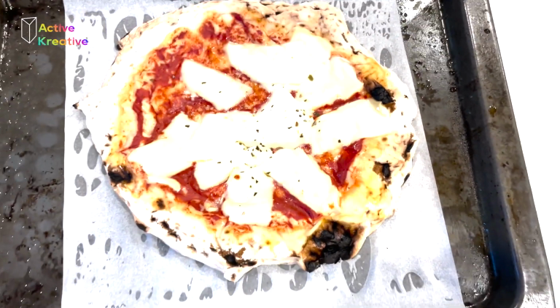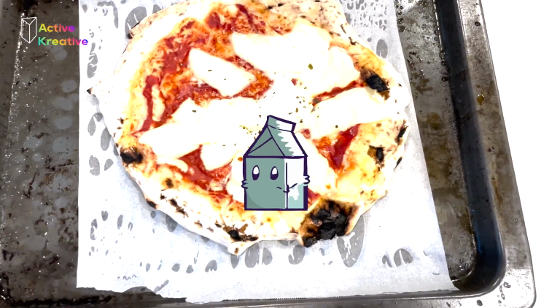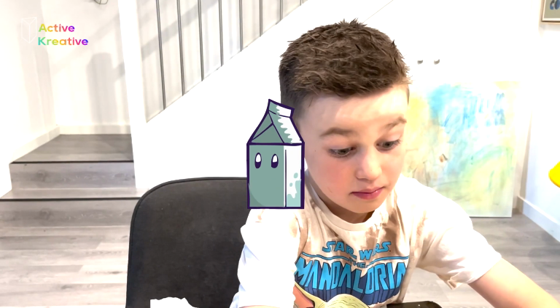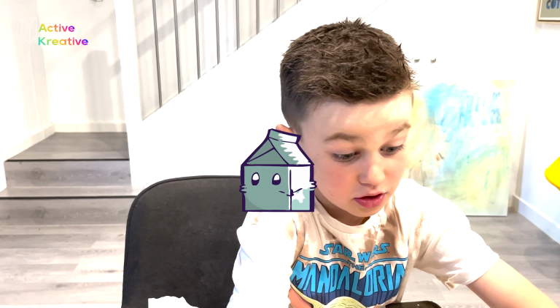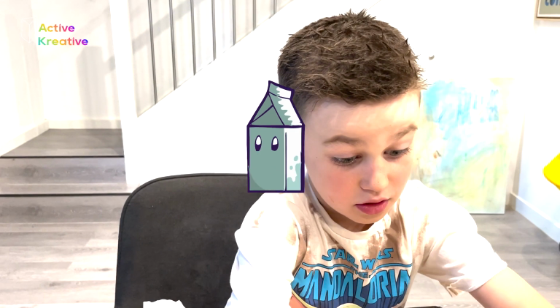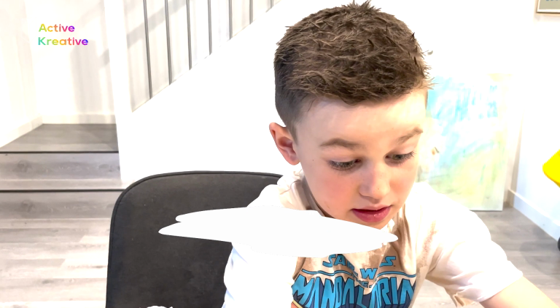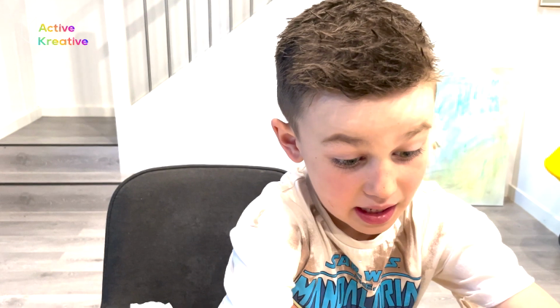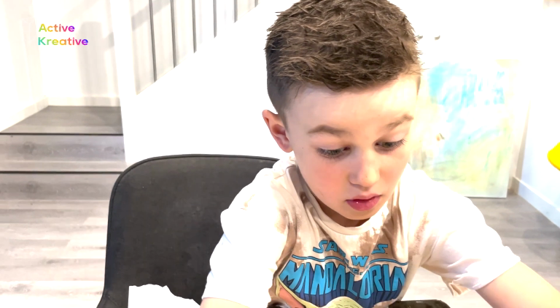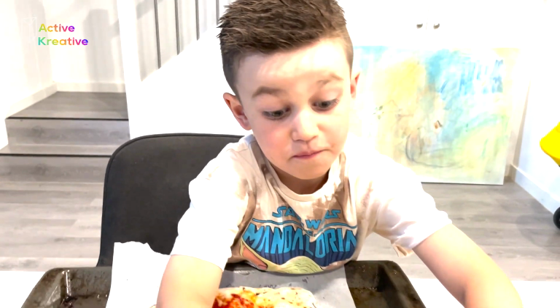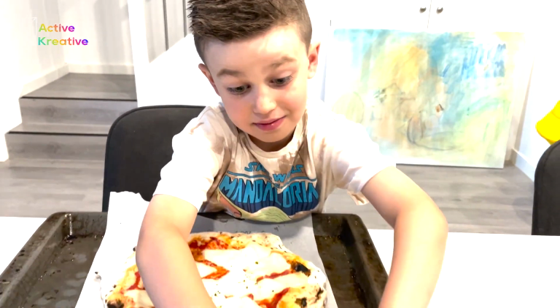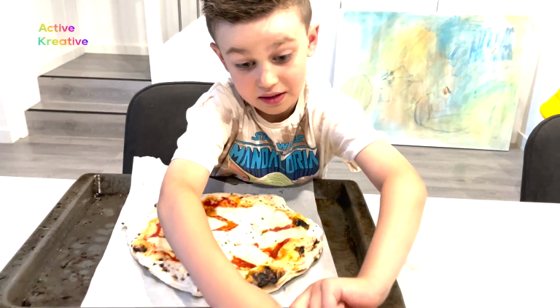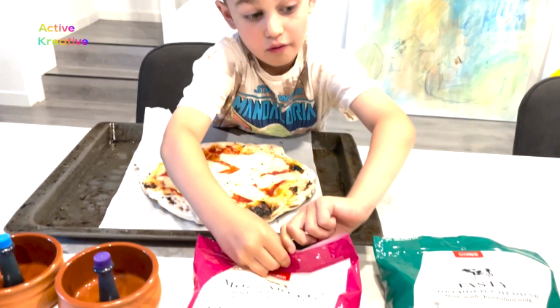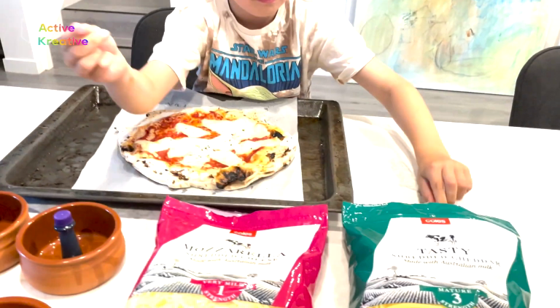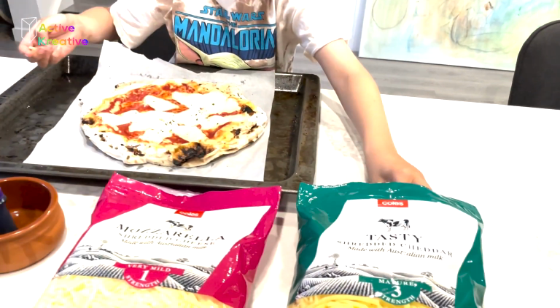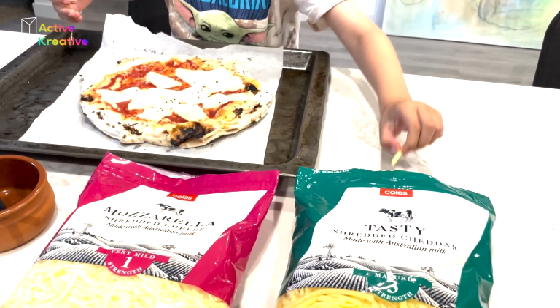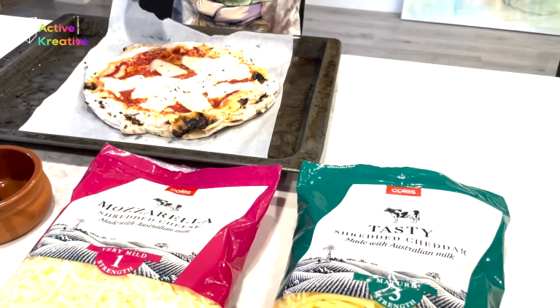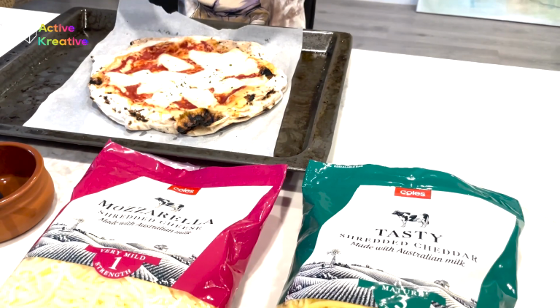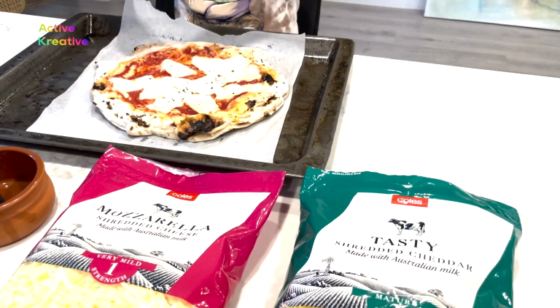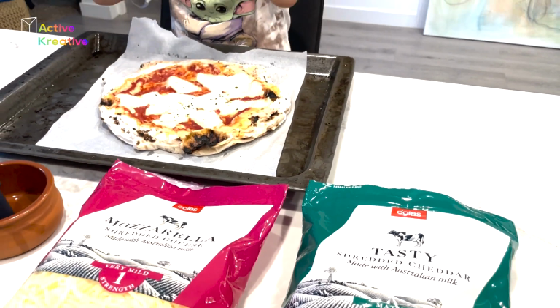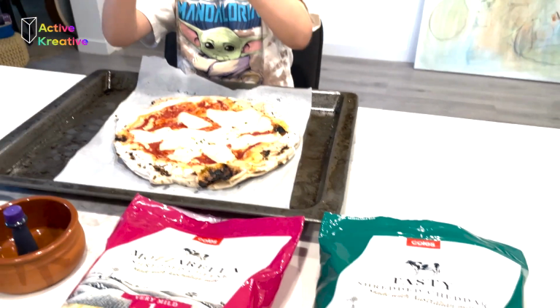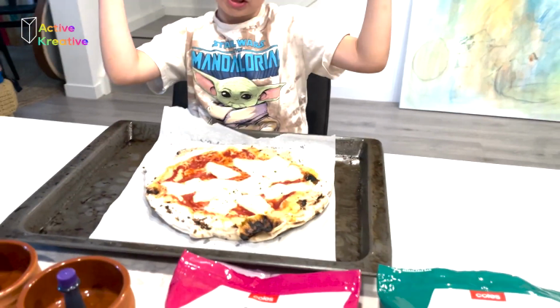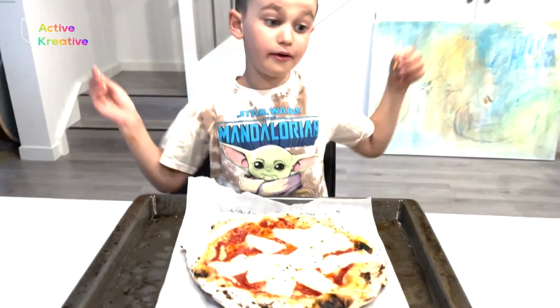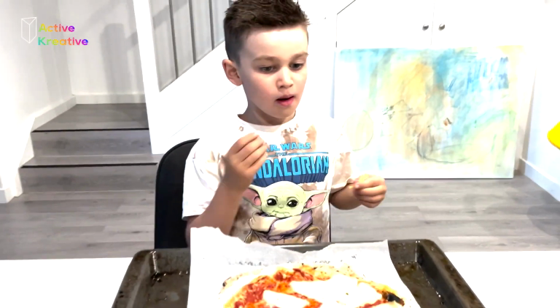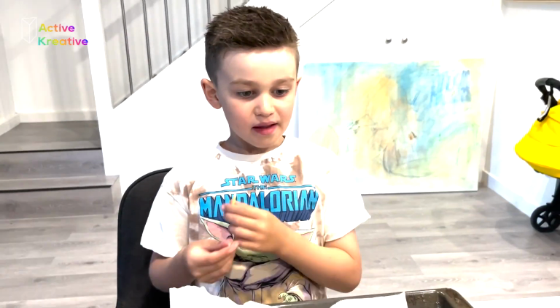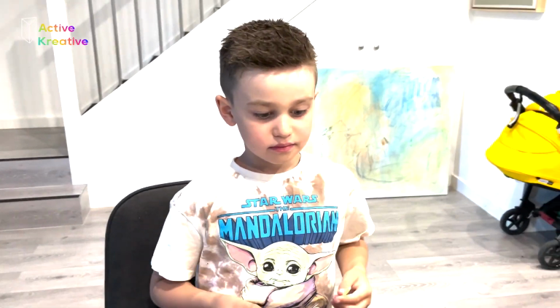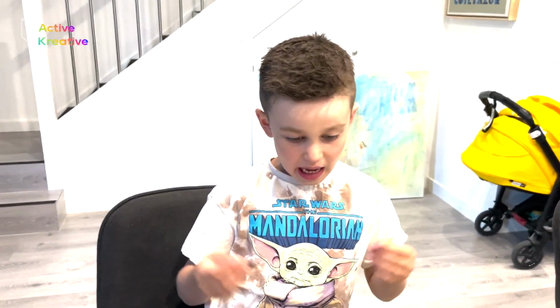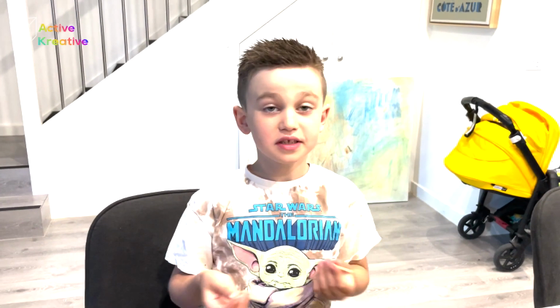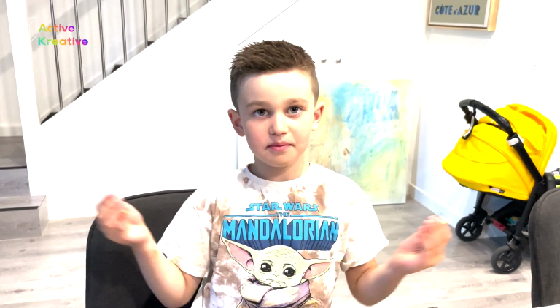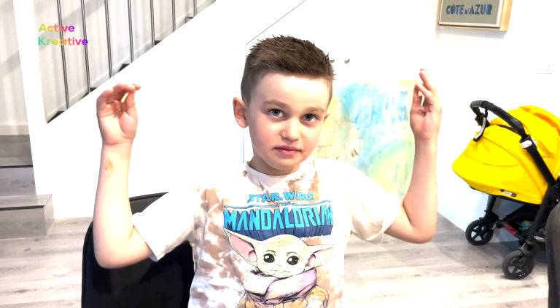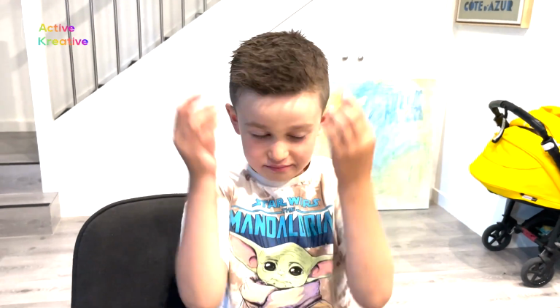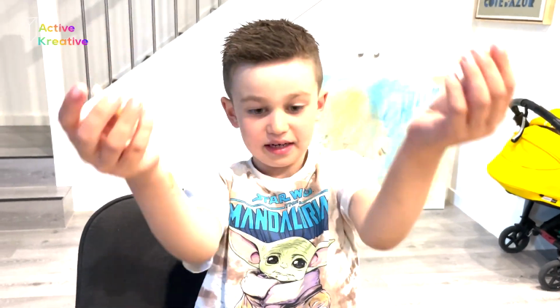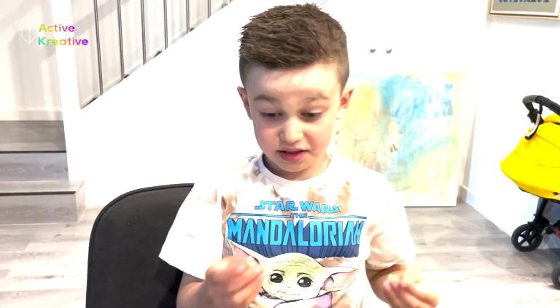We're going to make two types of pizza cheese — one mozzarella and one chicken. I'm not Italian, but yes, I like cheese.